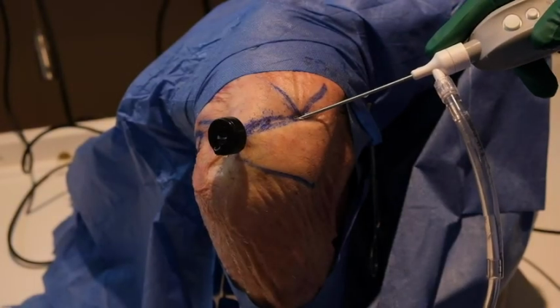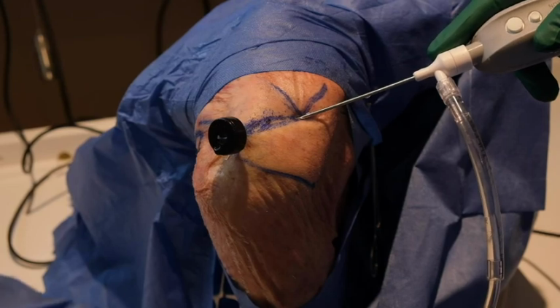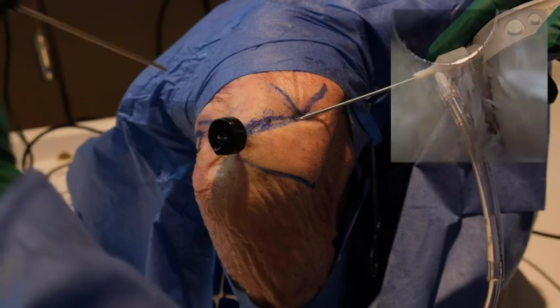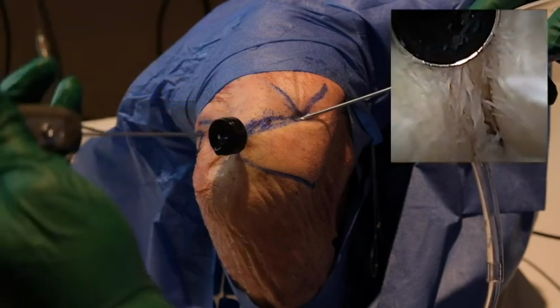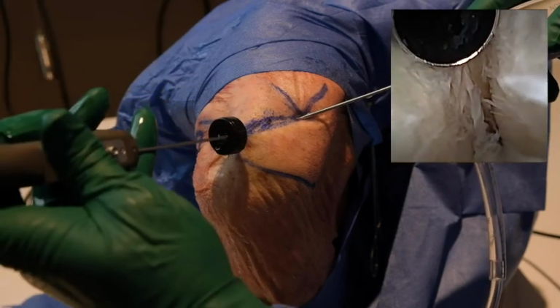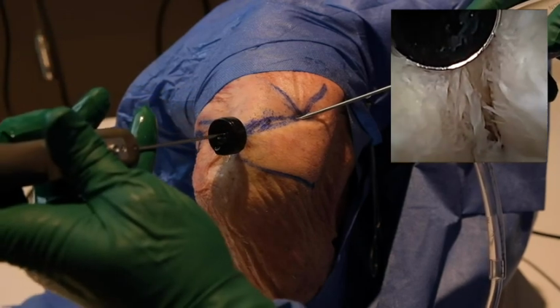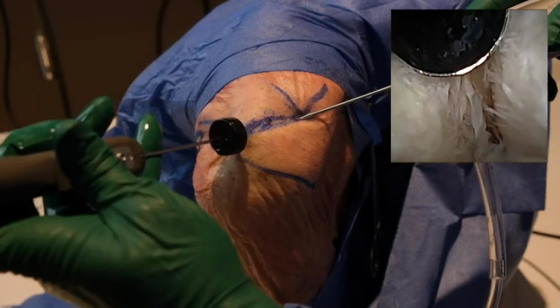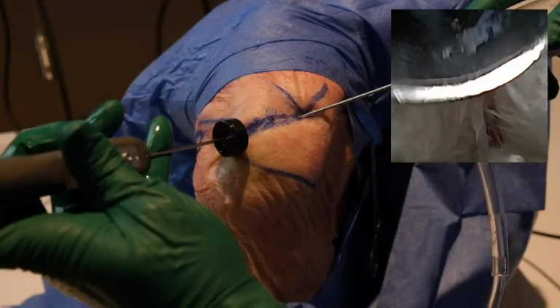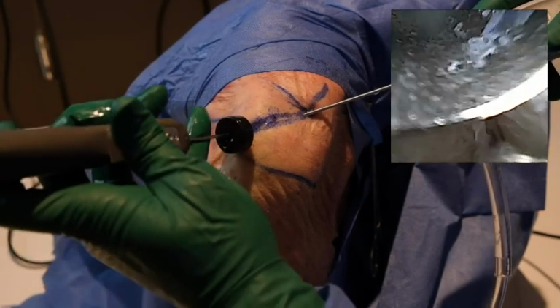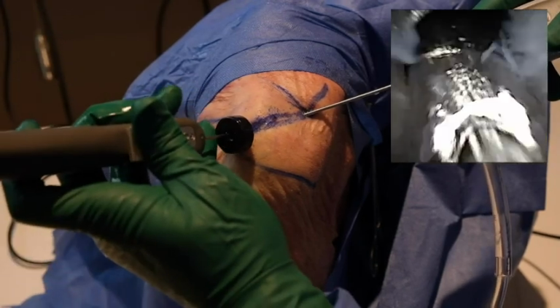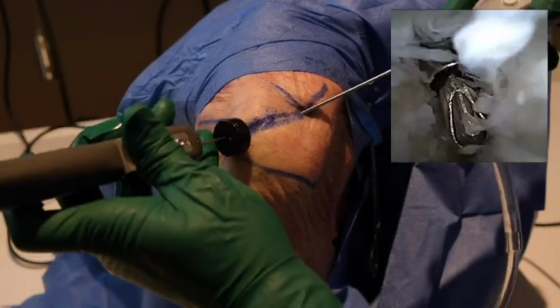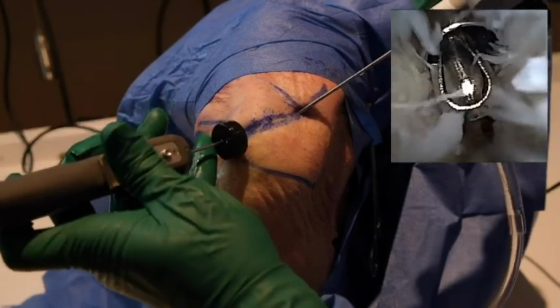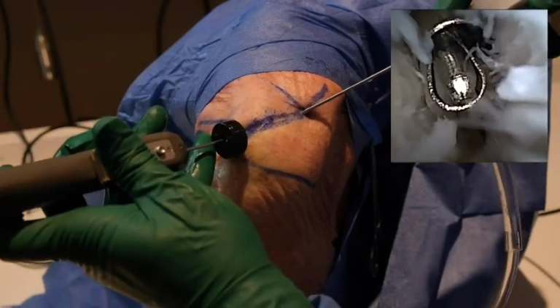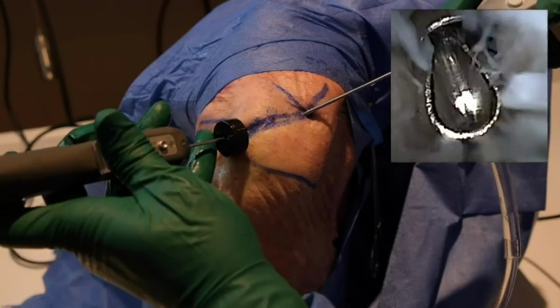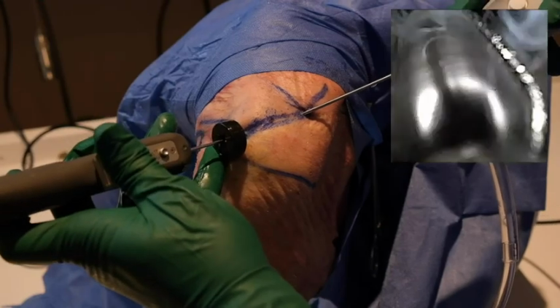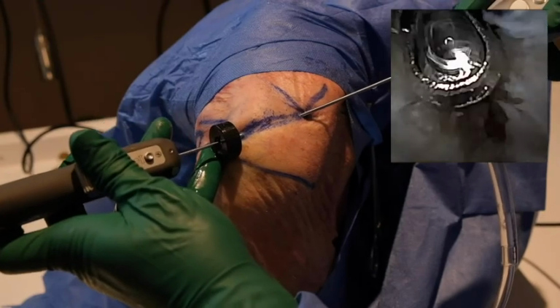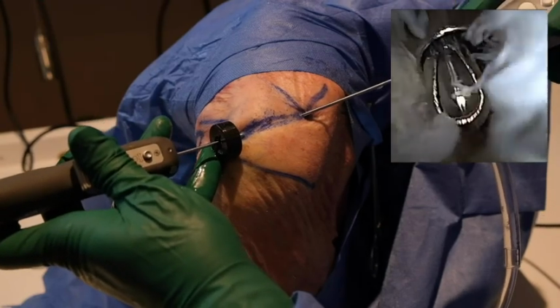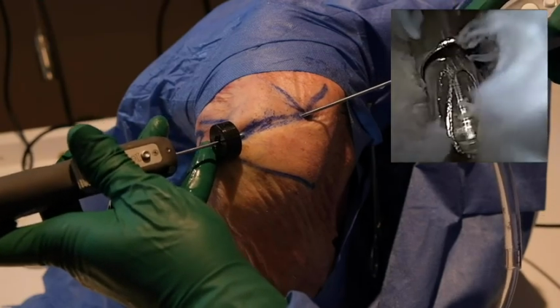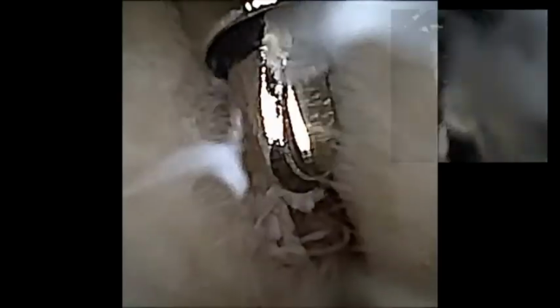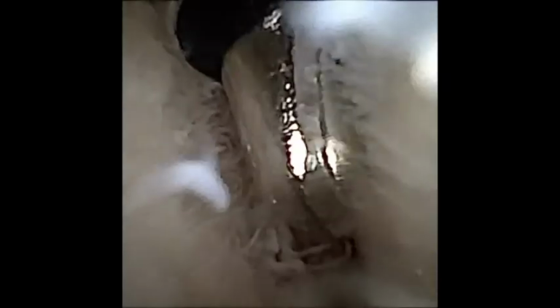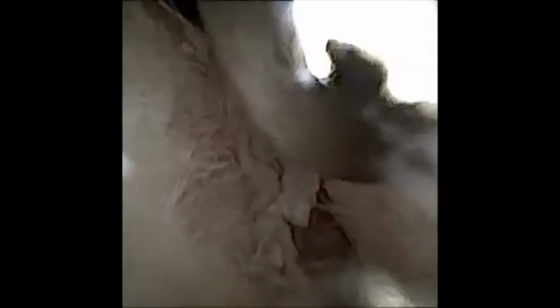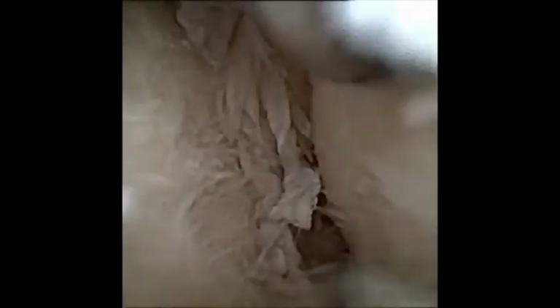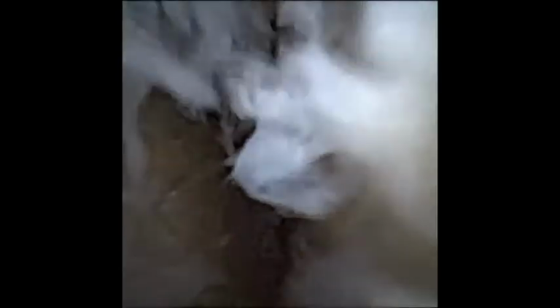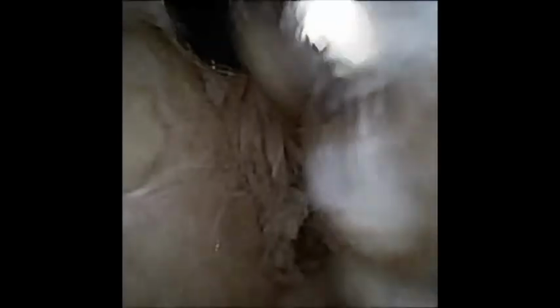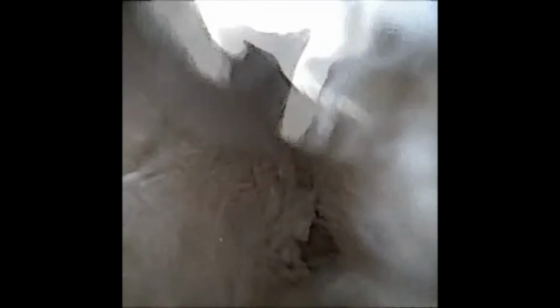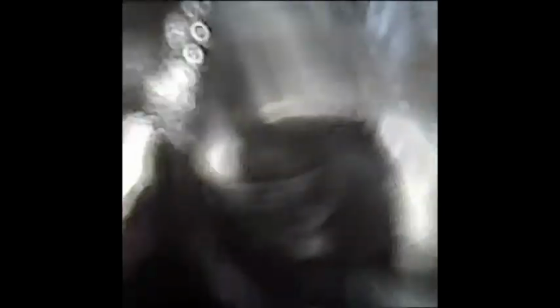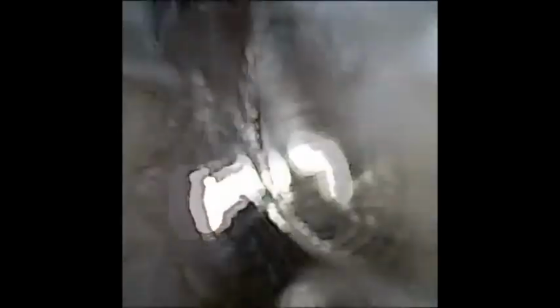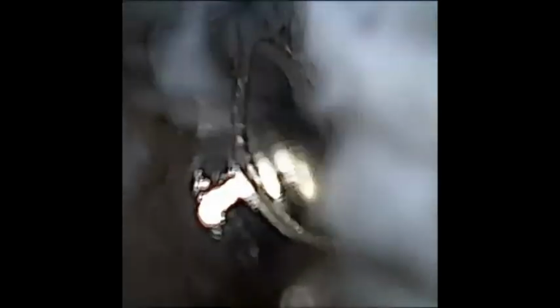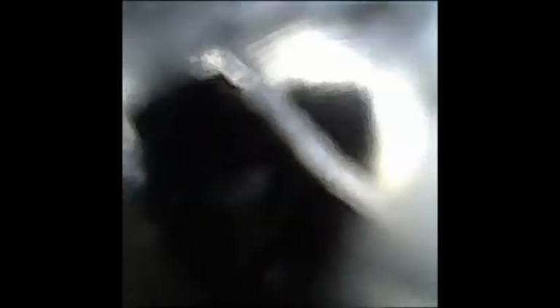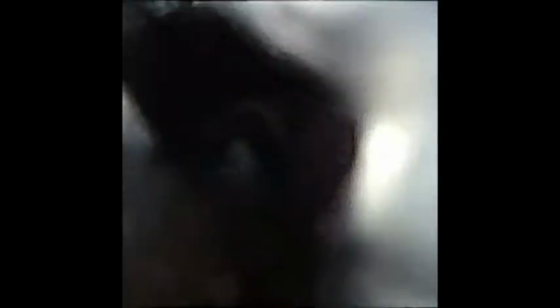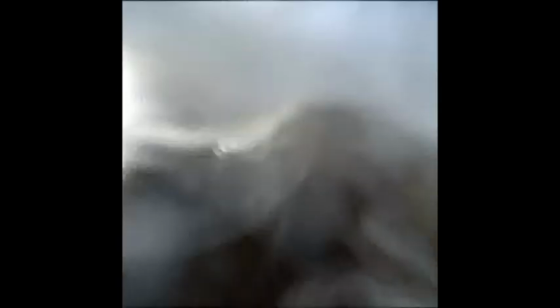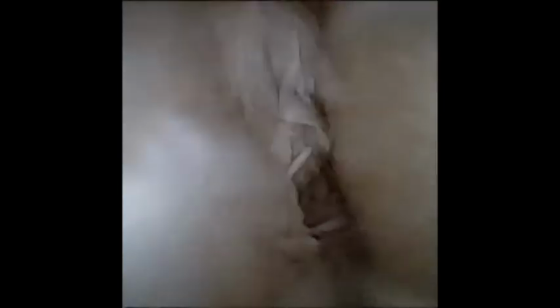With the anterior cannula in place, a 2 mm soft tissue shaver is inserted through the cannula. It is used for excising the articular disc when present and any soft tissue that is over the lateral end of the clavicle or obscuring vision.